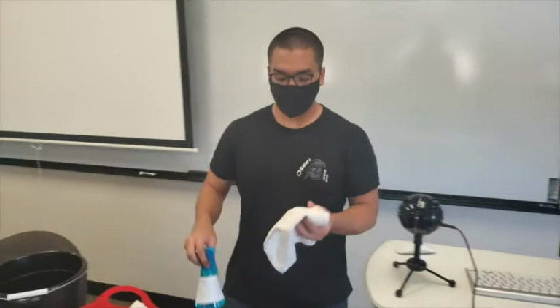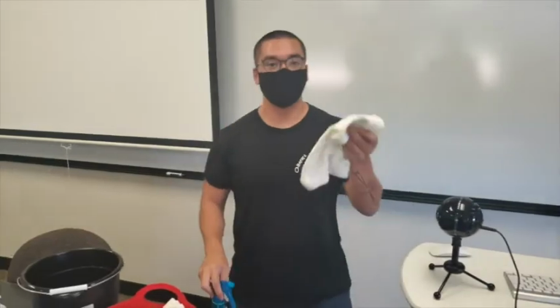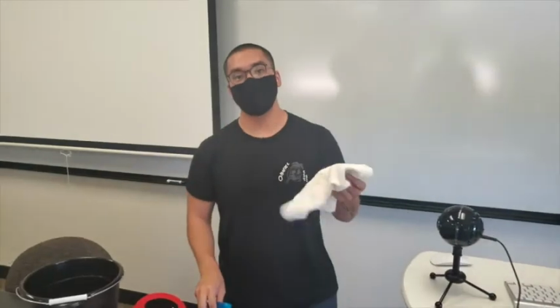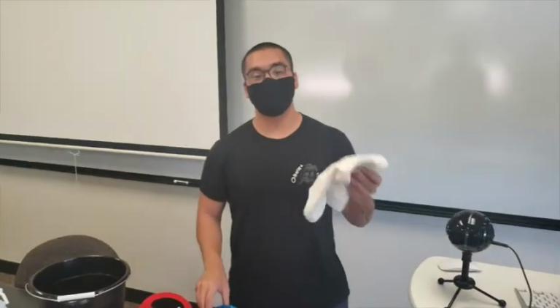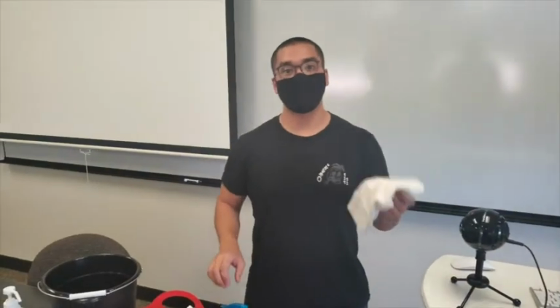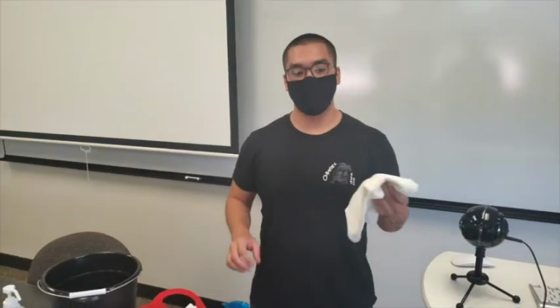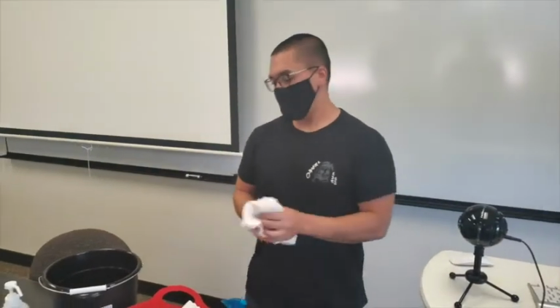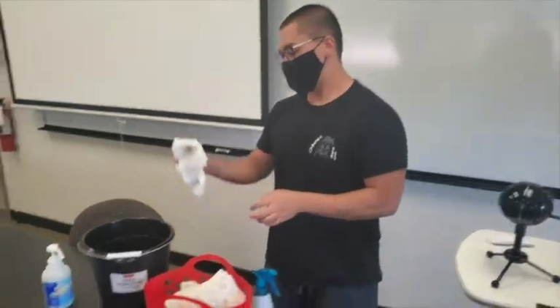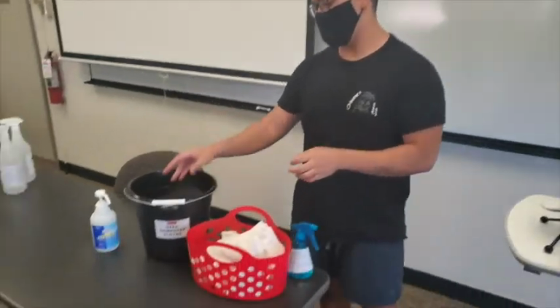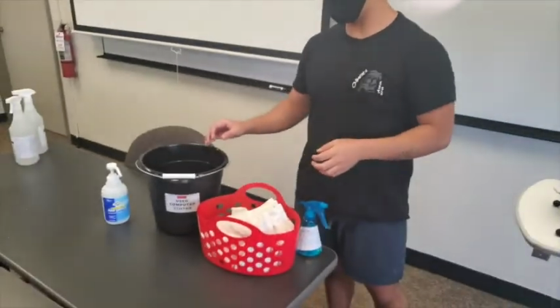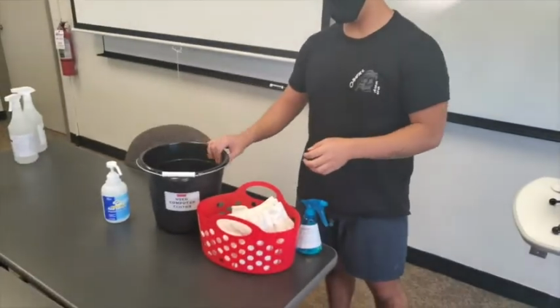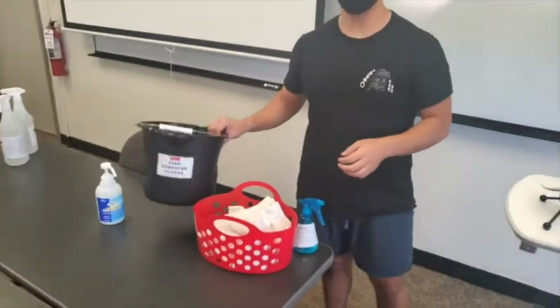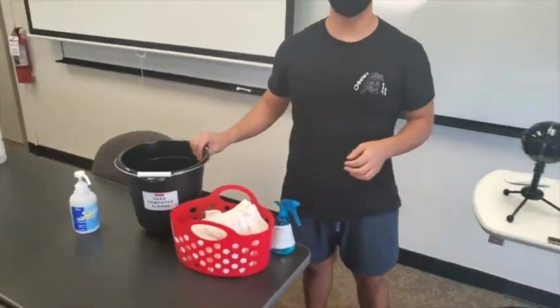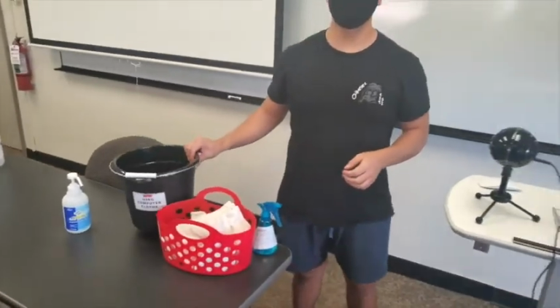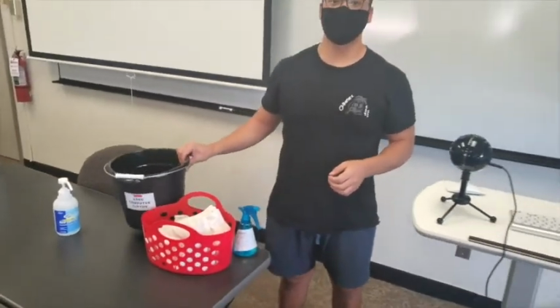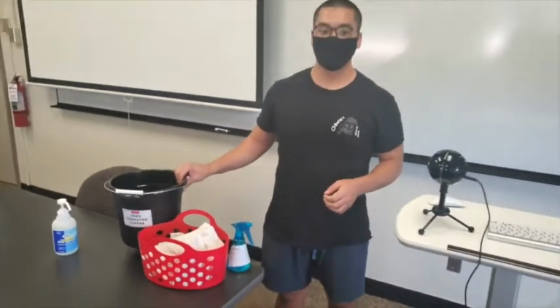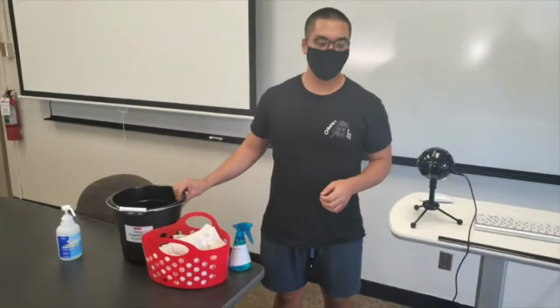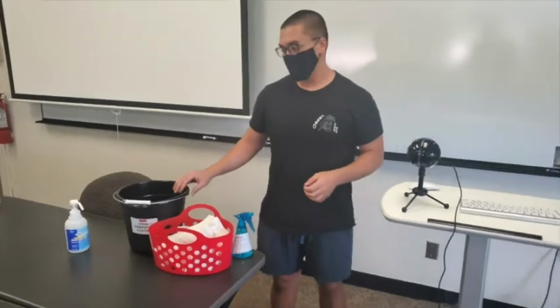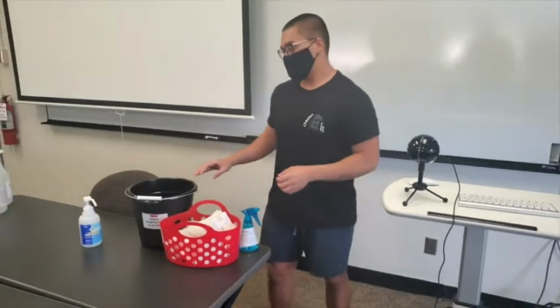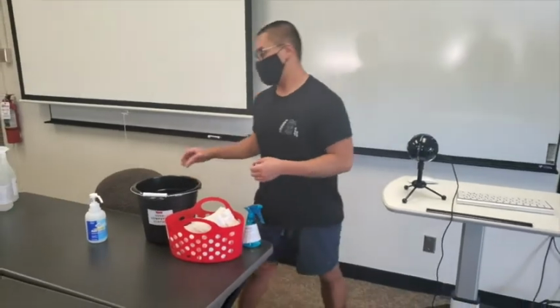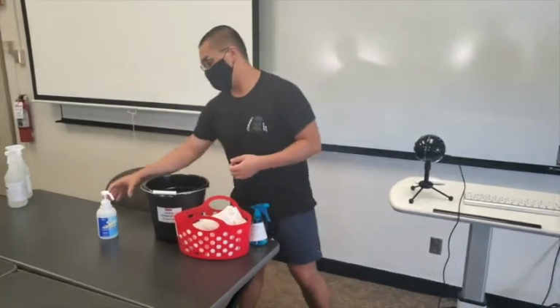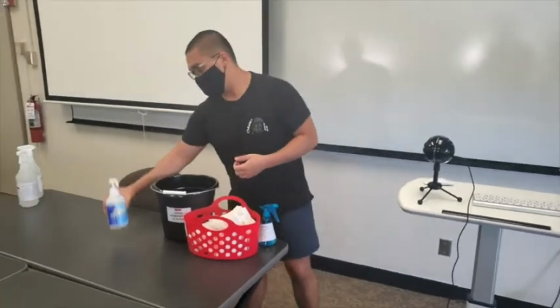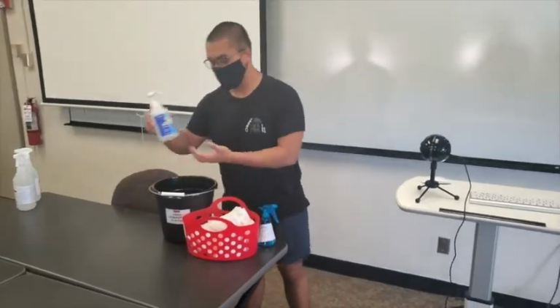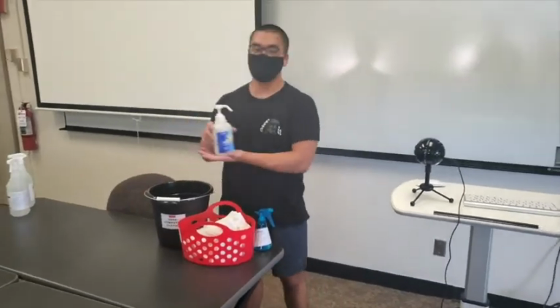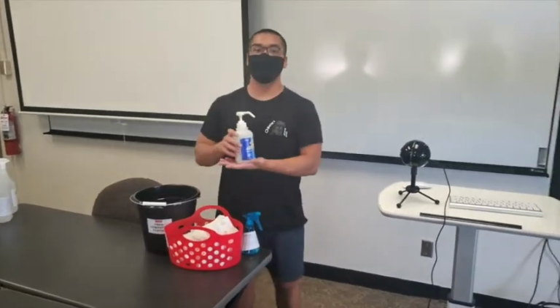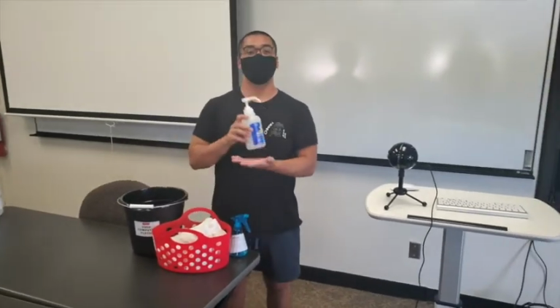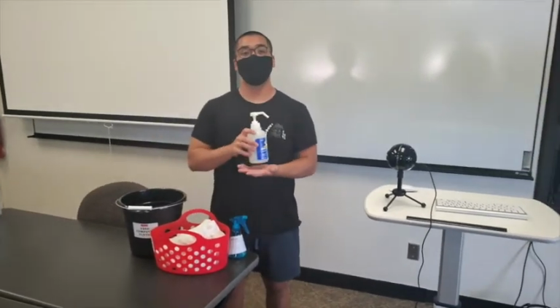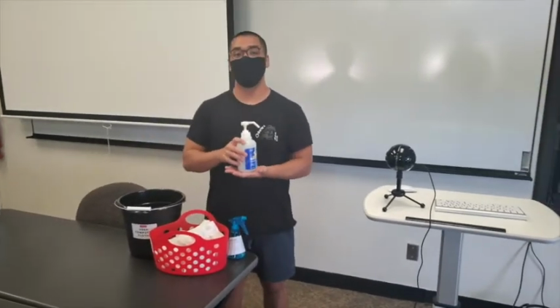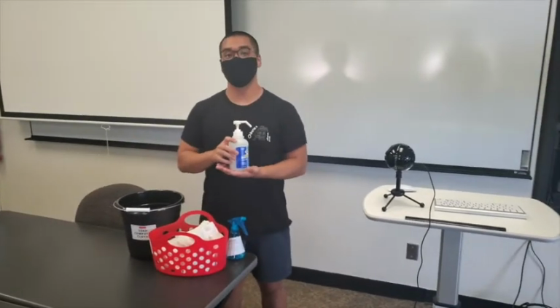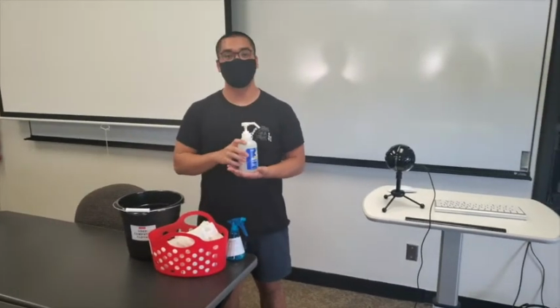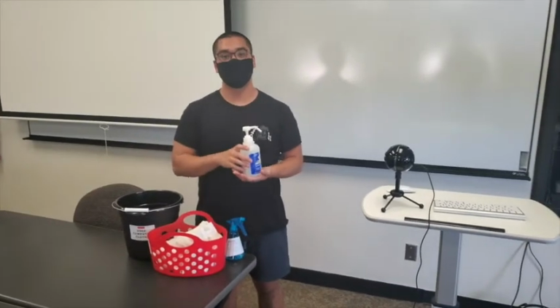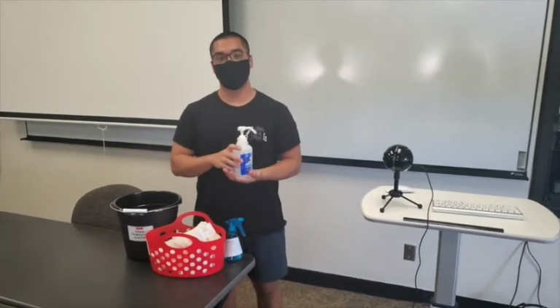After you're done with the microfiber cloth, you can keep it in the bucket. These will be replaced every single day. We also recommend you use hand sanitizer before and after you use any of the classrooms.